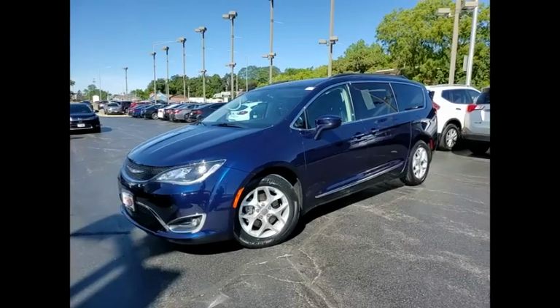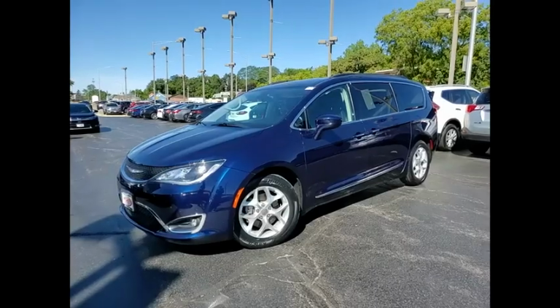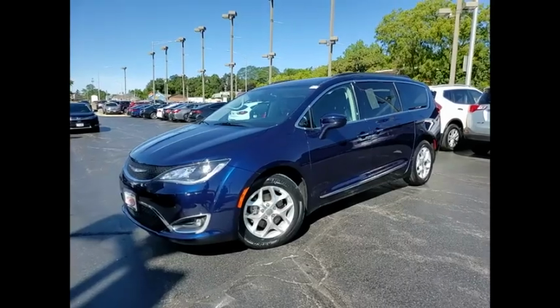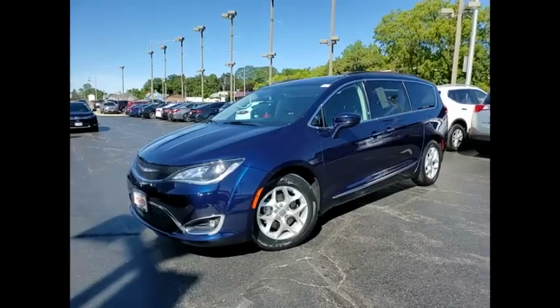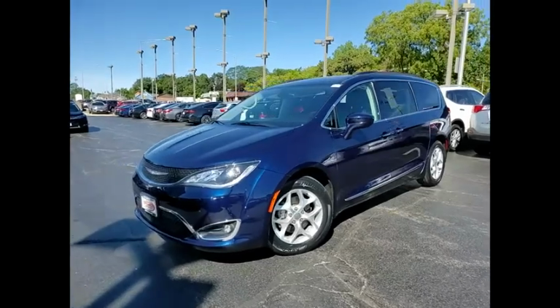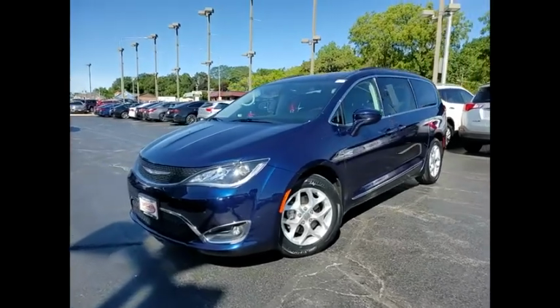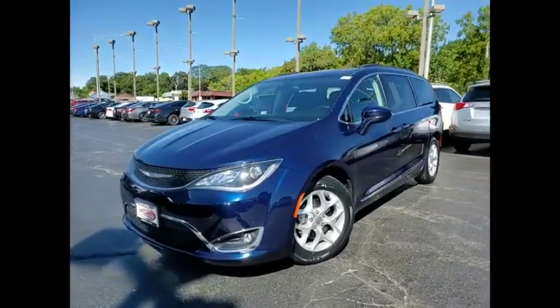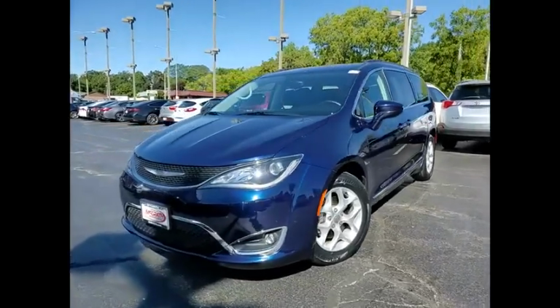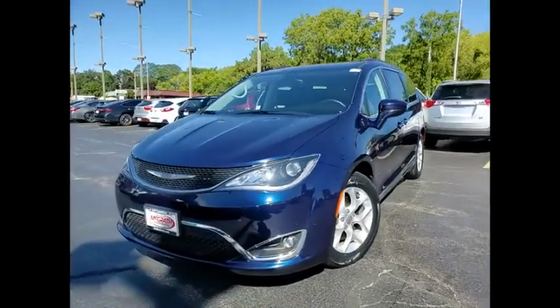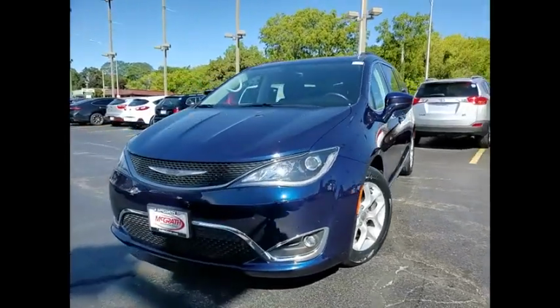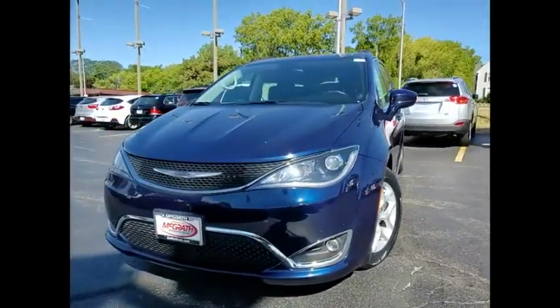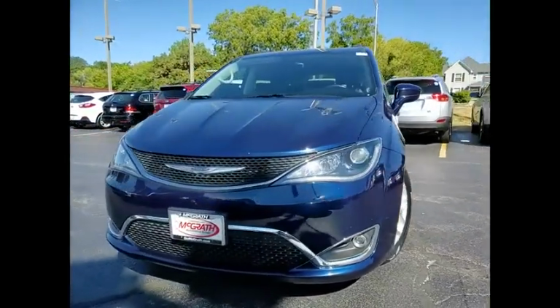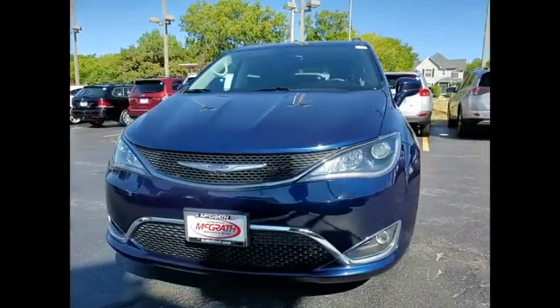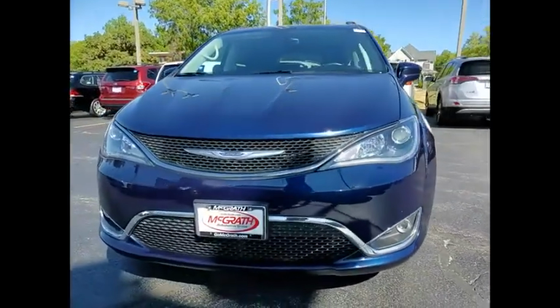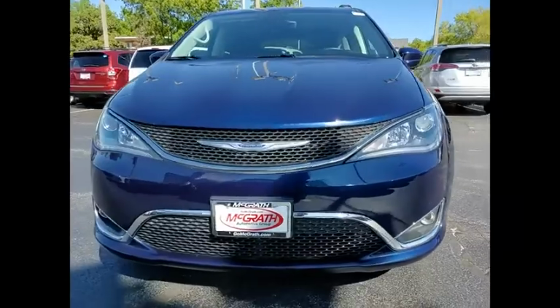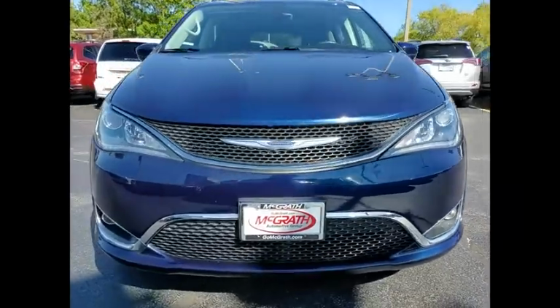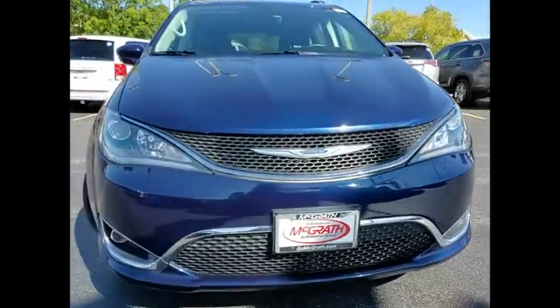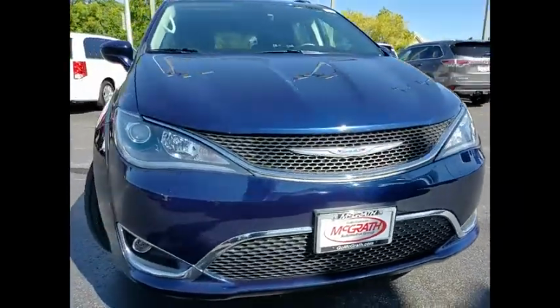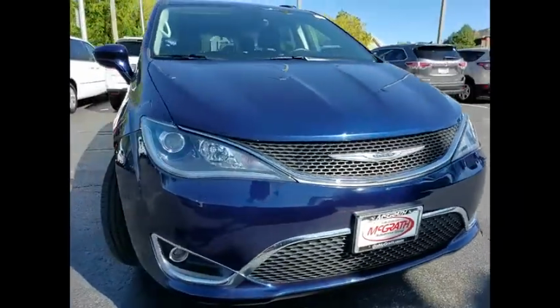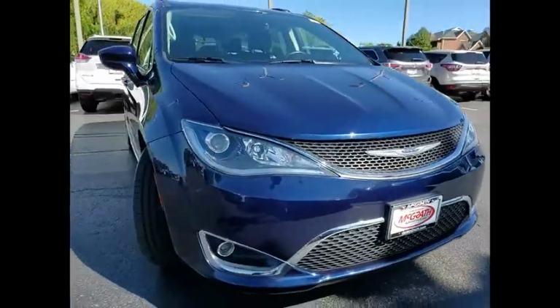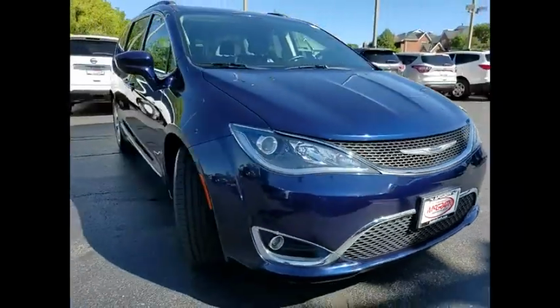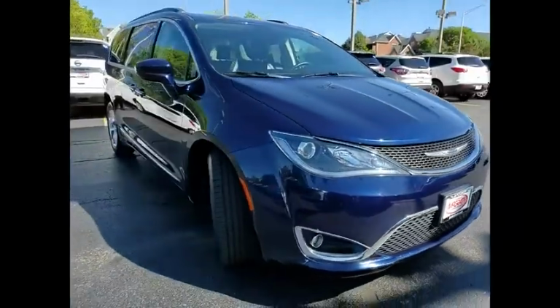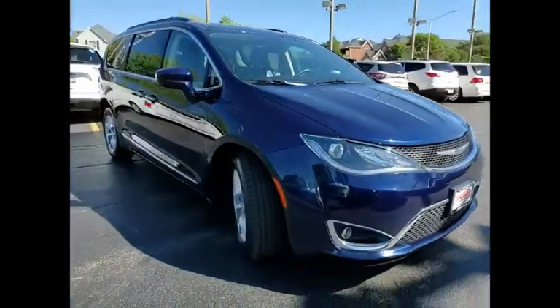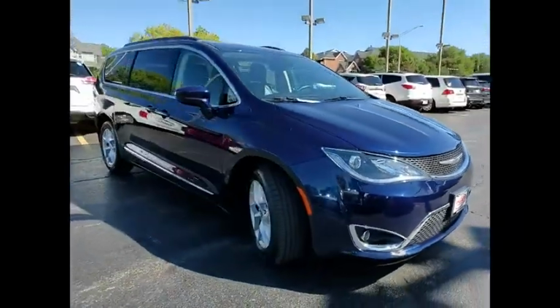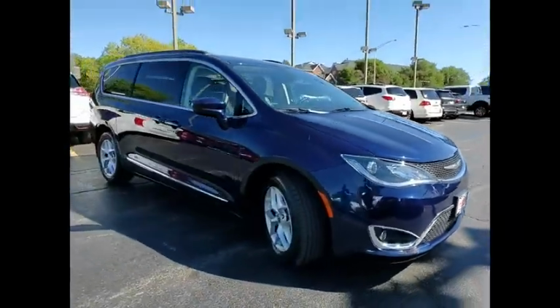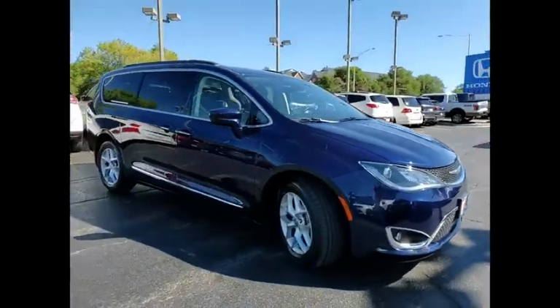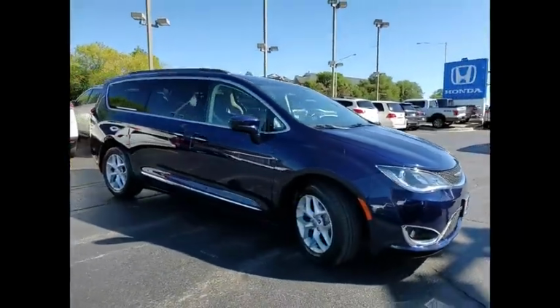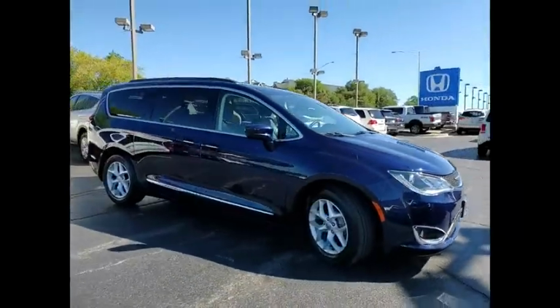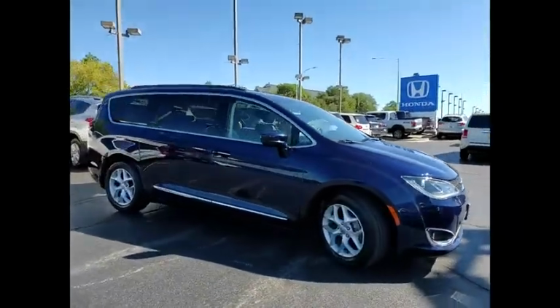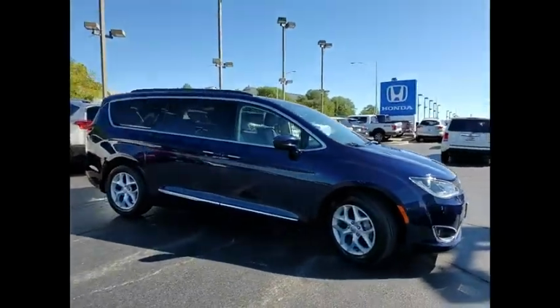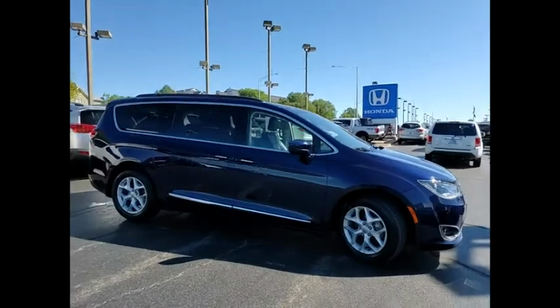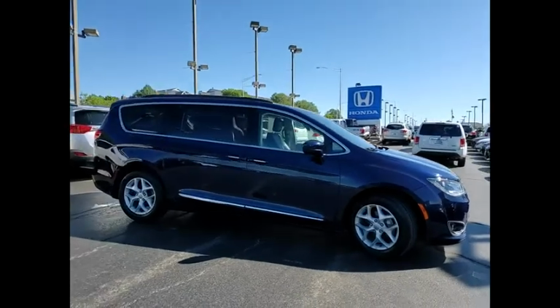You are going to love the 2017 Pacifica. The Pacifica crossover features the driving attributes of a sedan and the utility and space of a minivan or SUV.